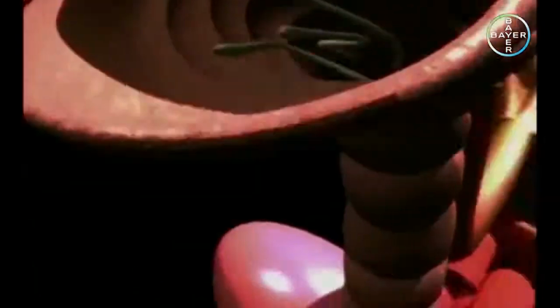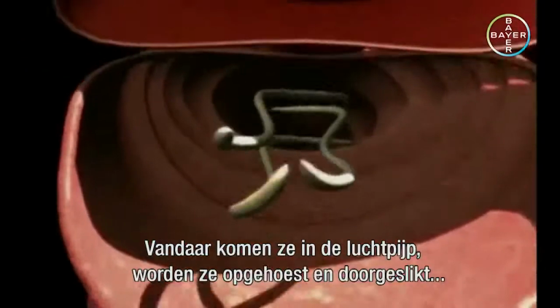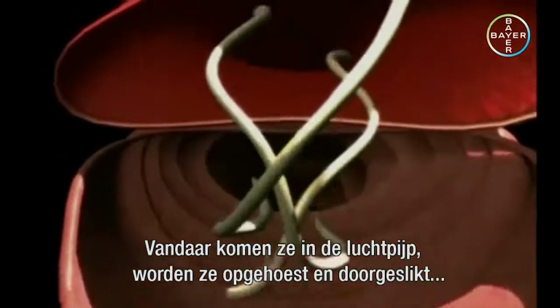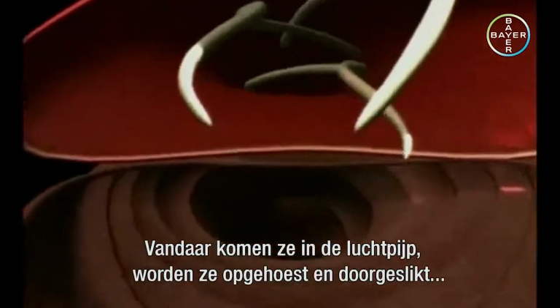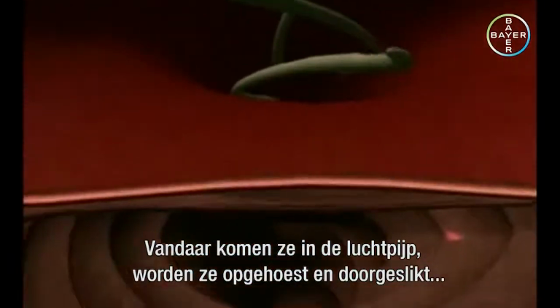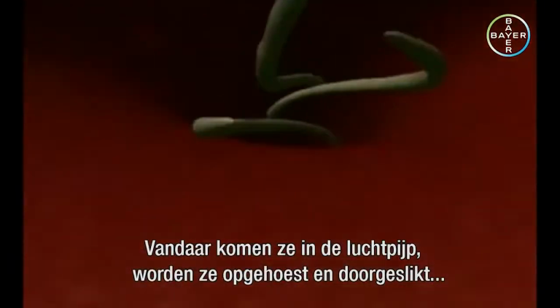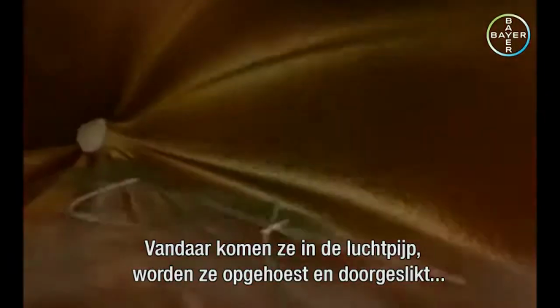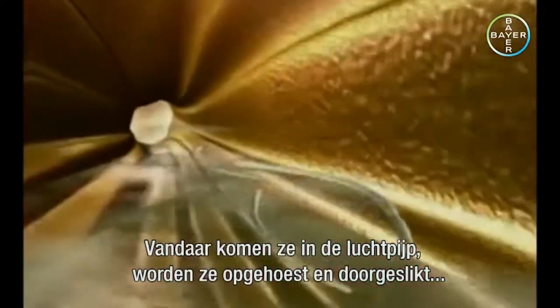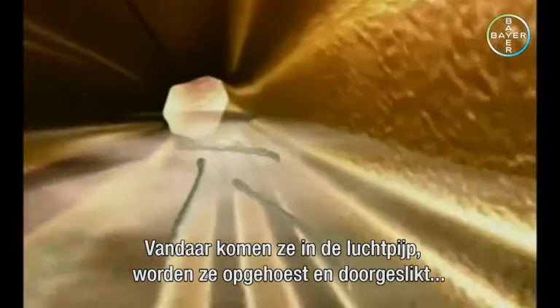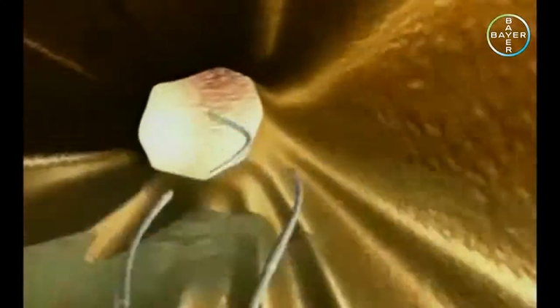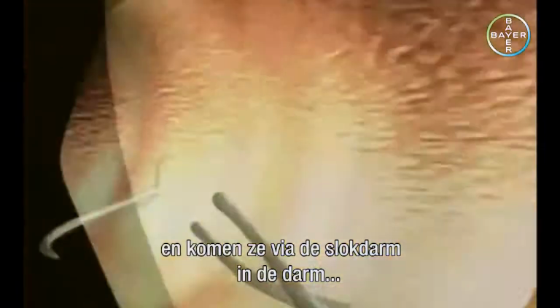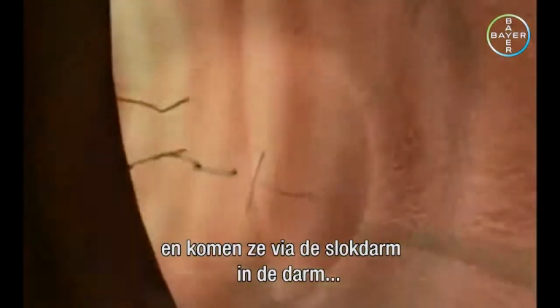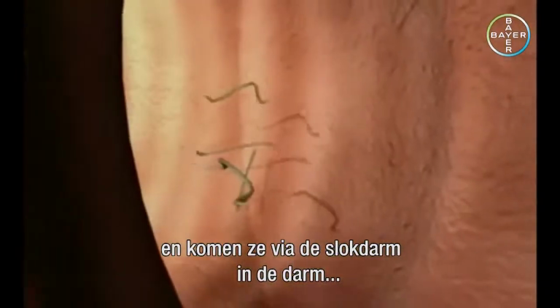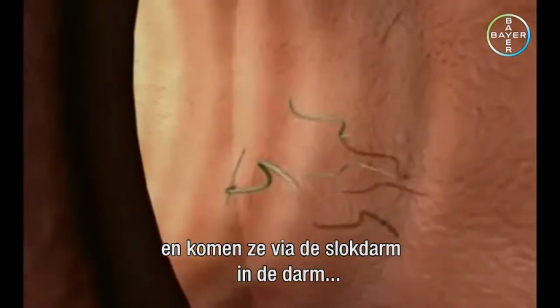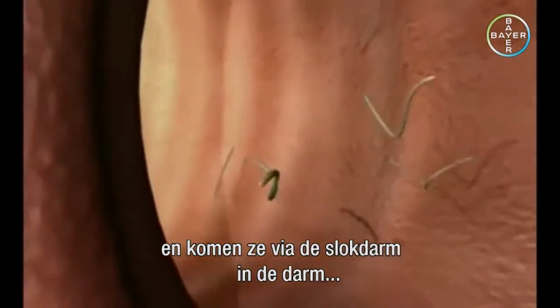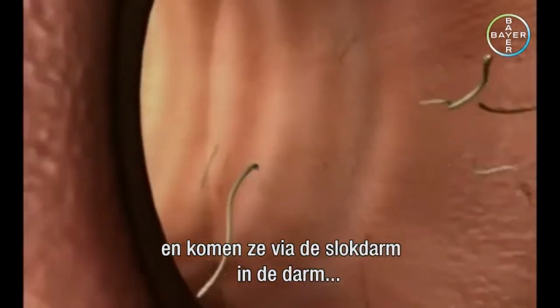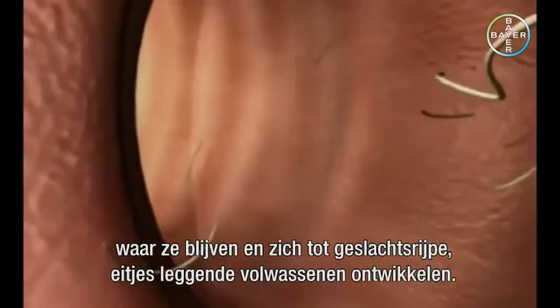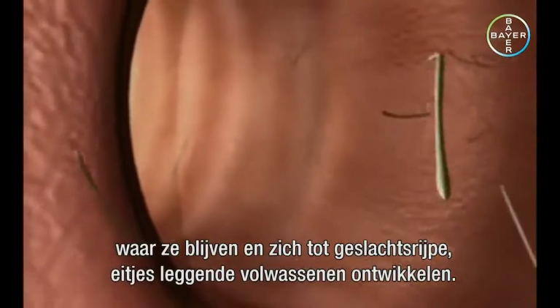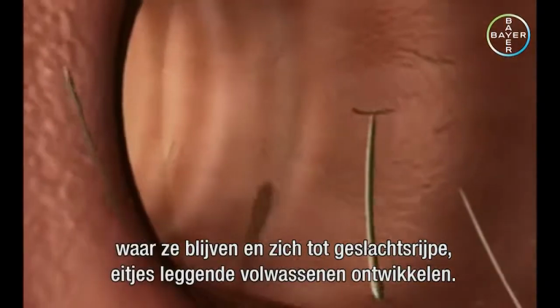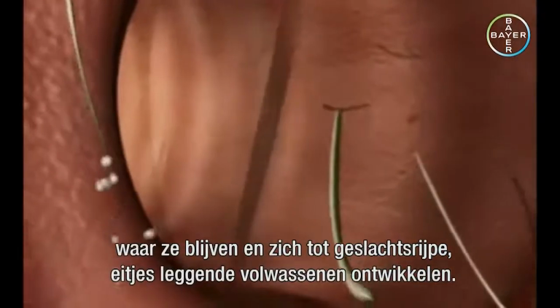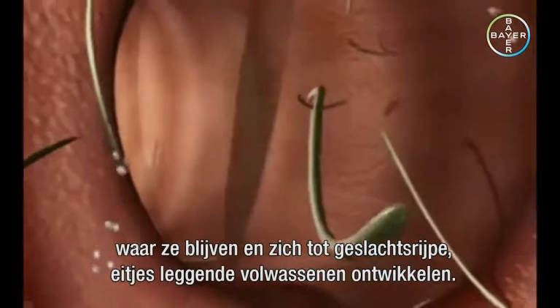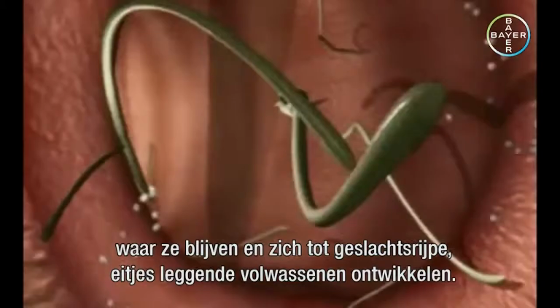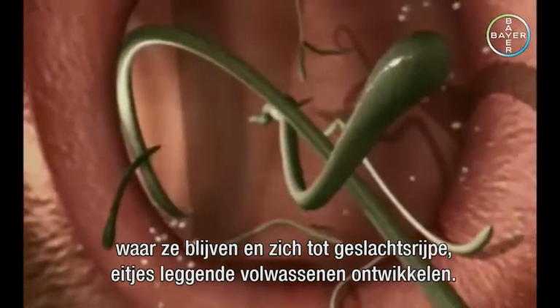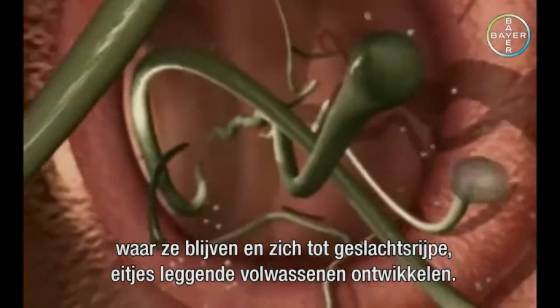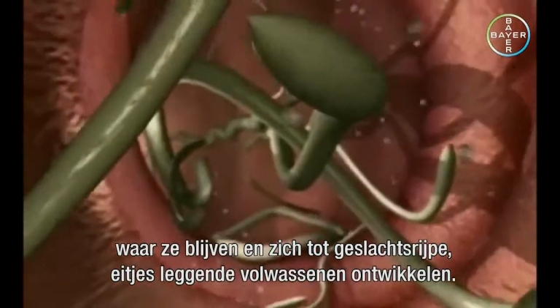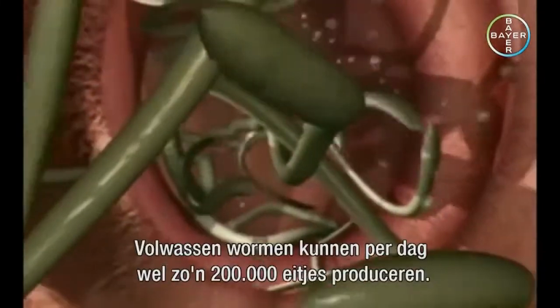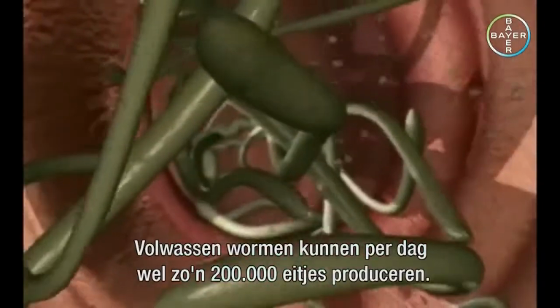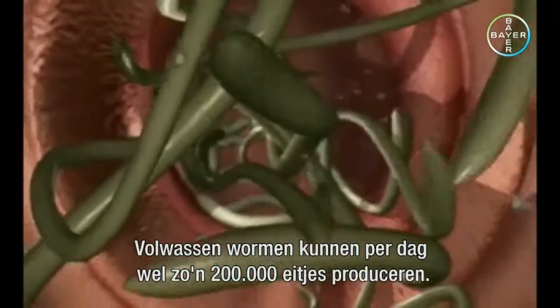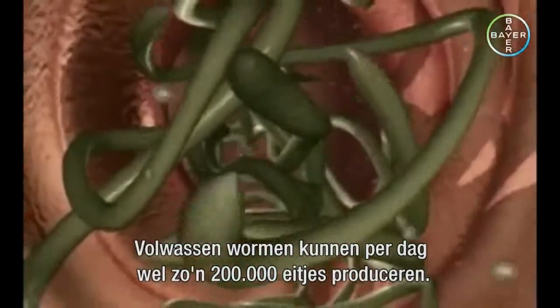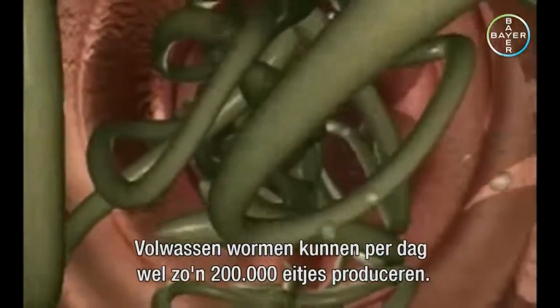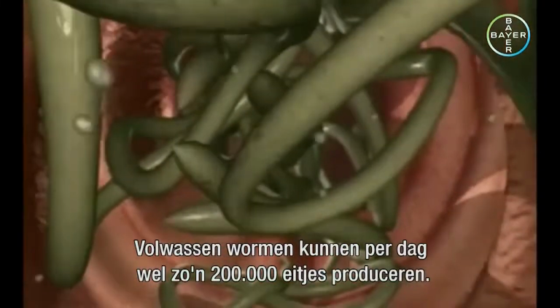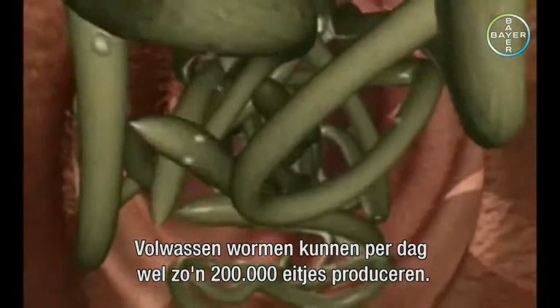From the lungs, they reach the trachea, are coughed up, swallowed, and travel through the esophagus to the intestine, where they settle and develop into mature egg-laying adults.